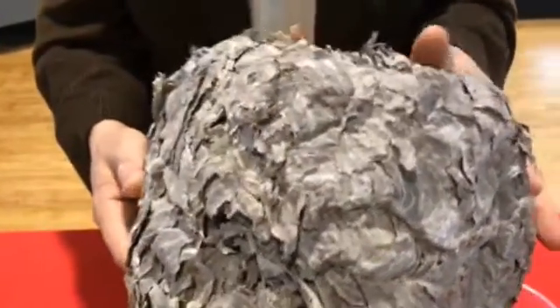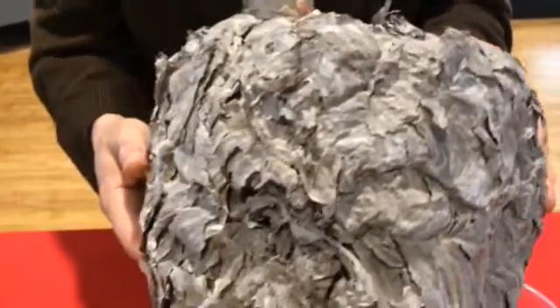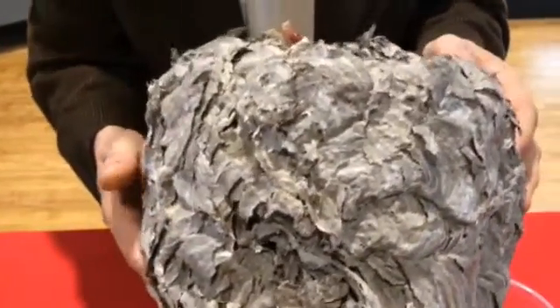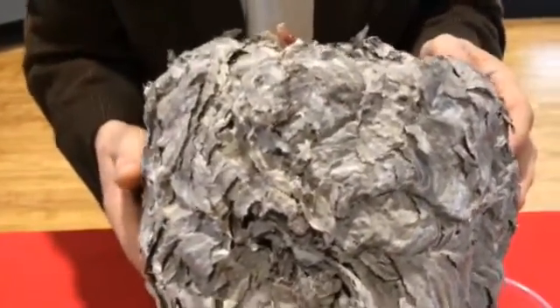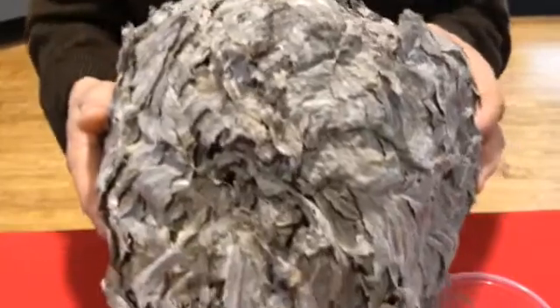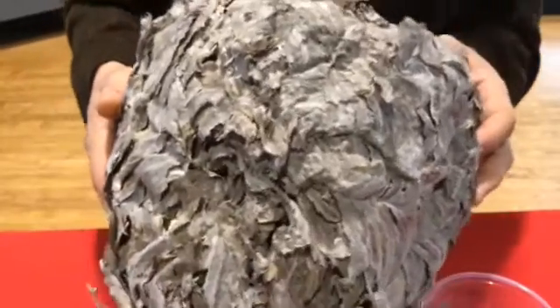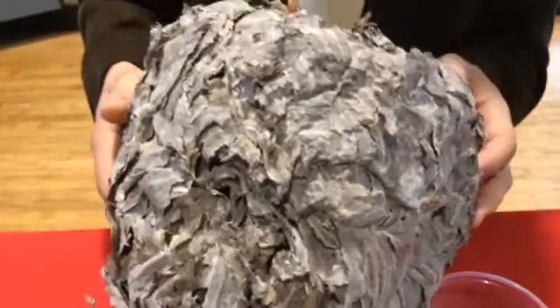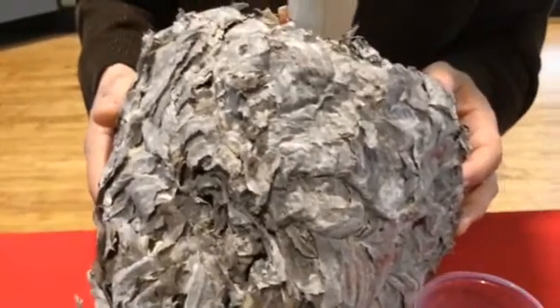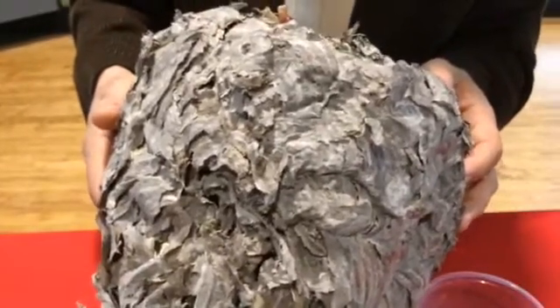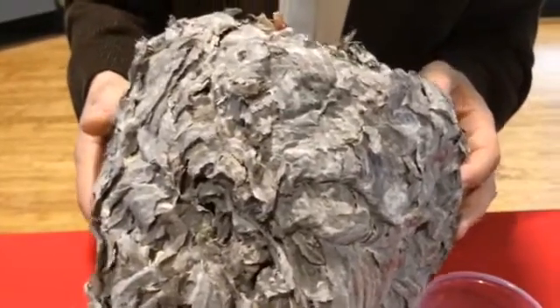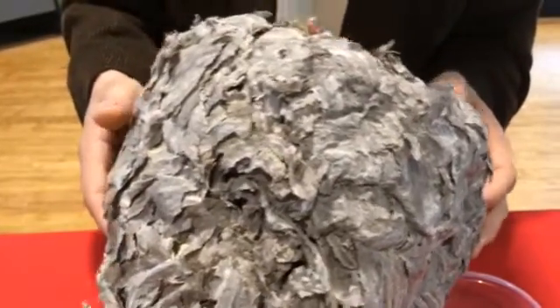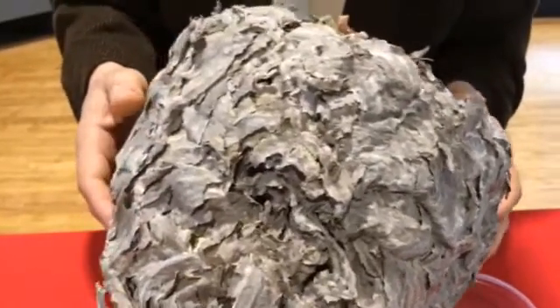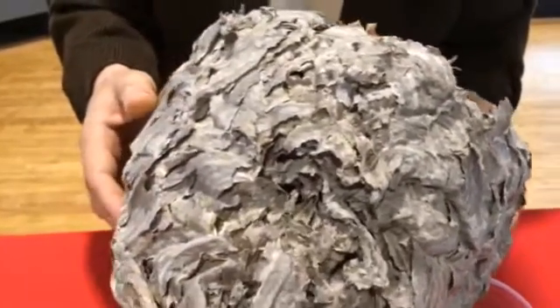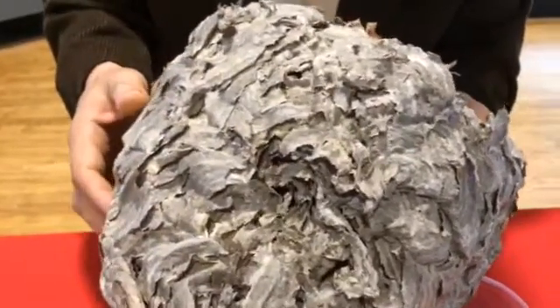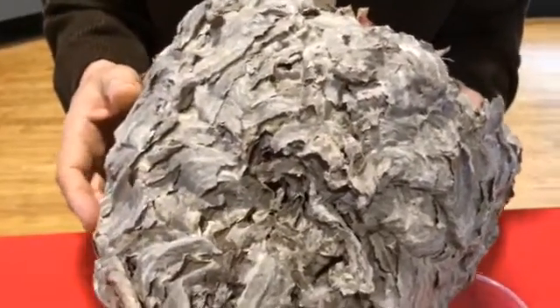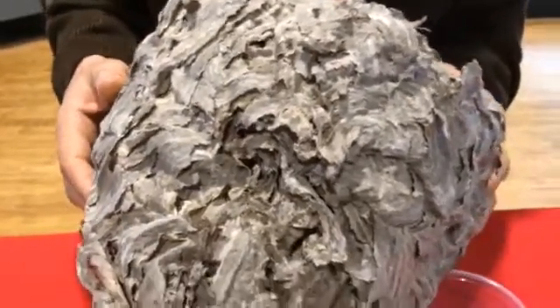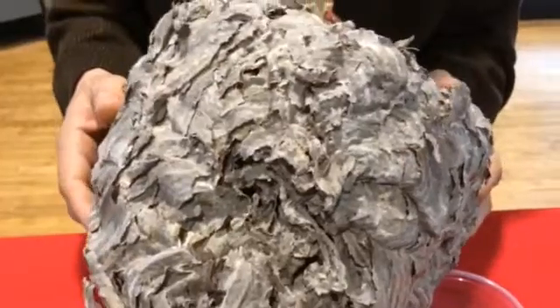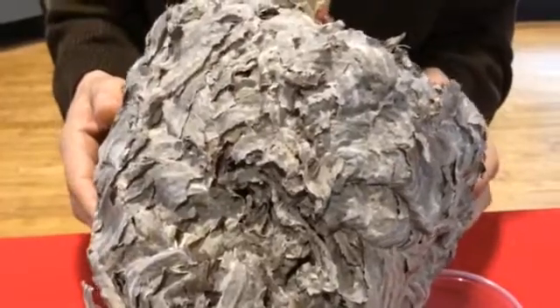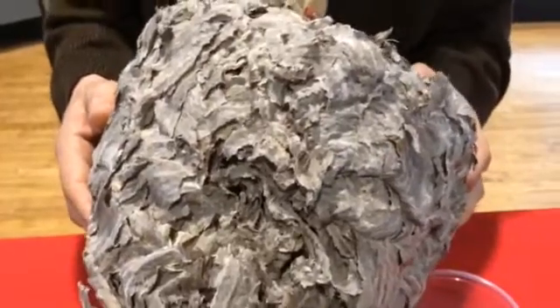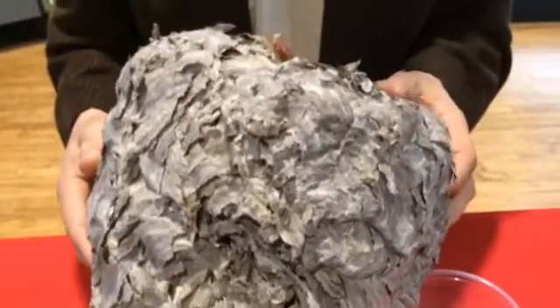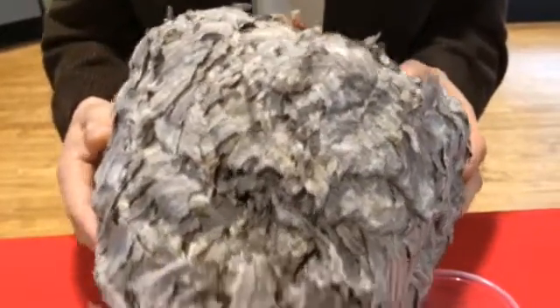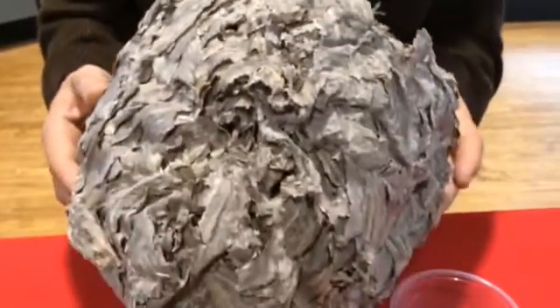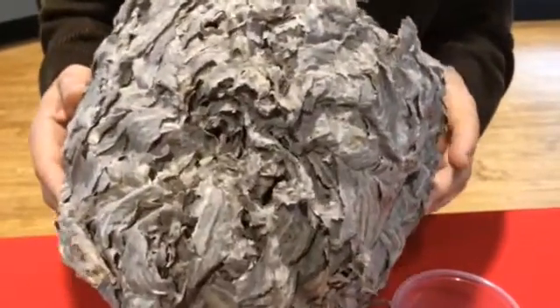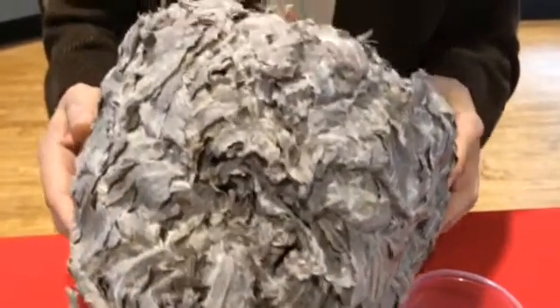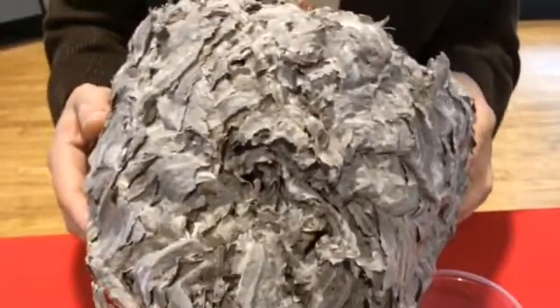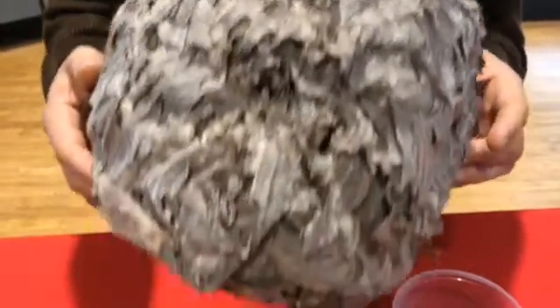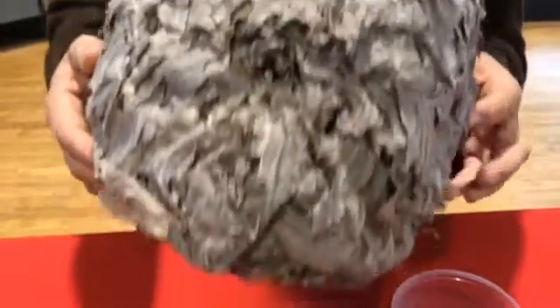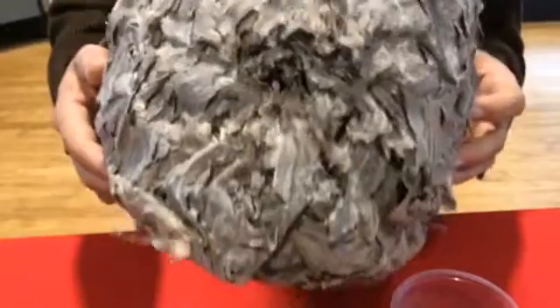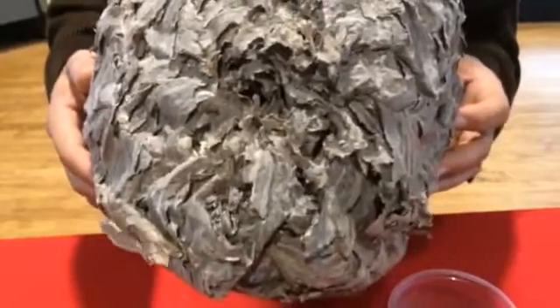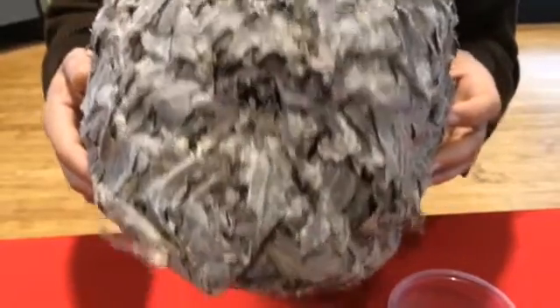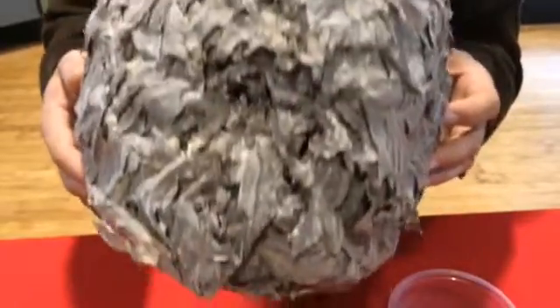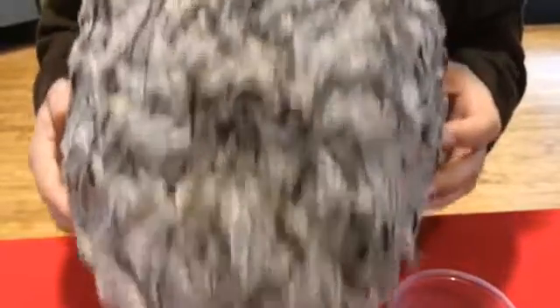Bald-faced hornets are related to yellow jackets. Many of you might have run across yellow jackets in your neighborhoods. They're underground. They have smaller nests, but they look just like this — except they're underground.